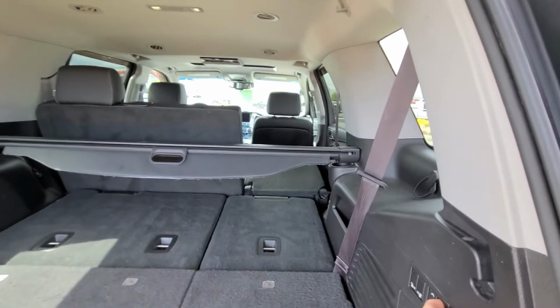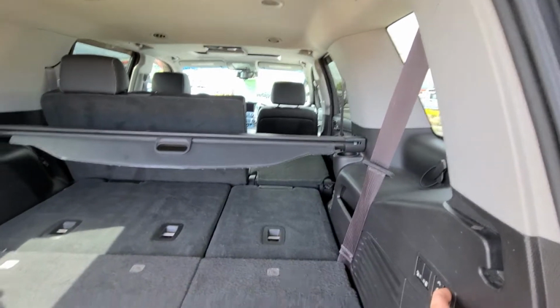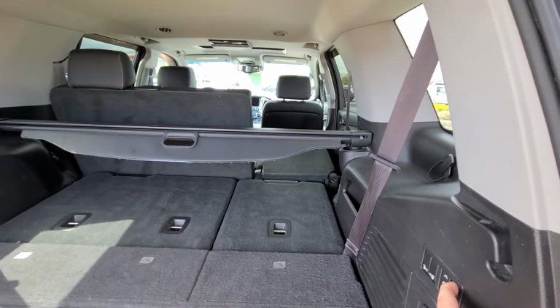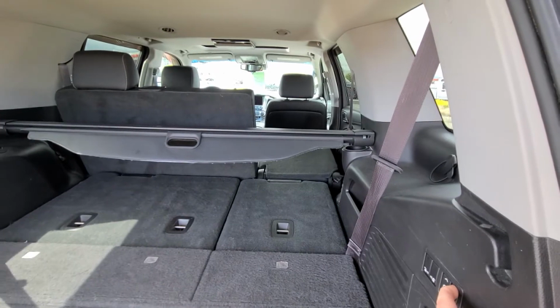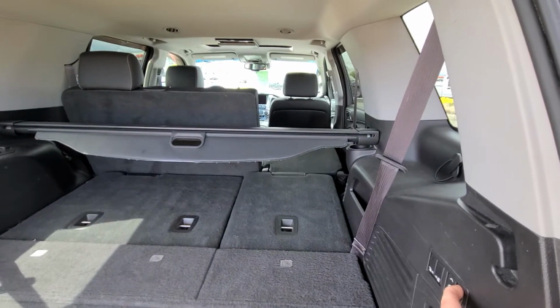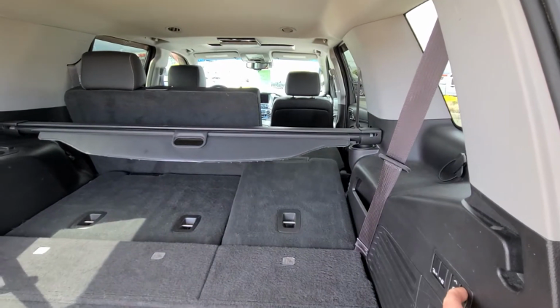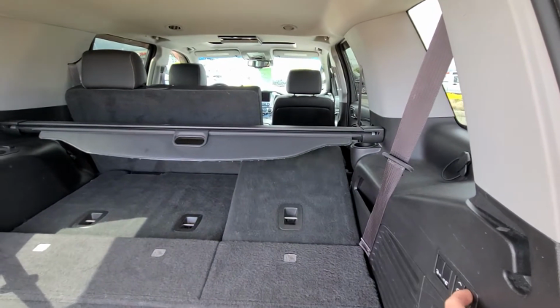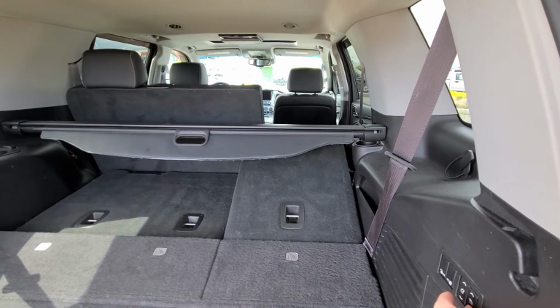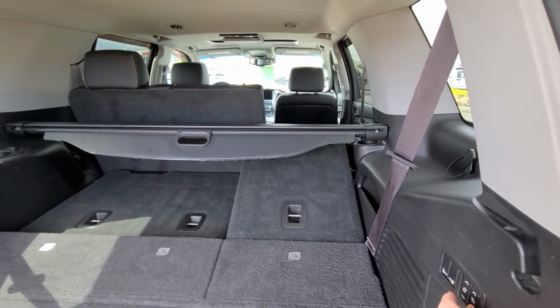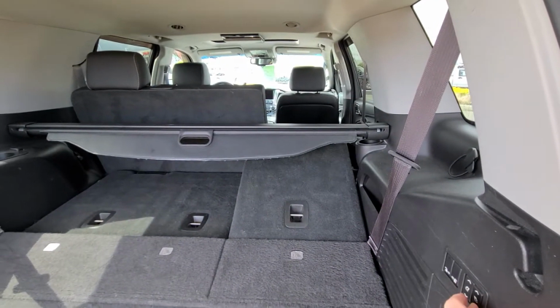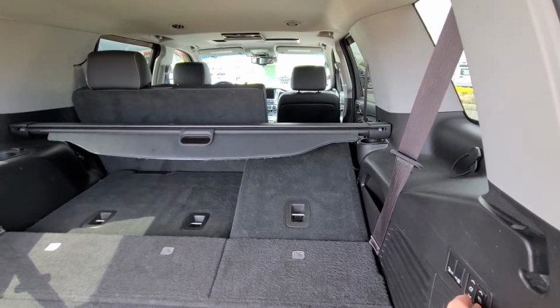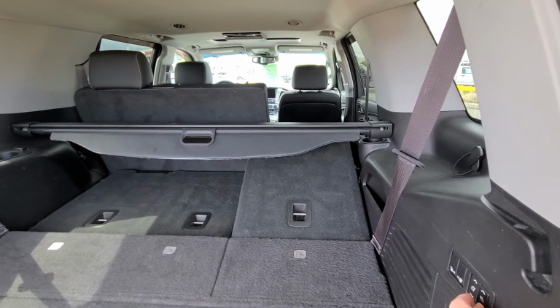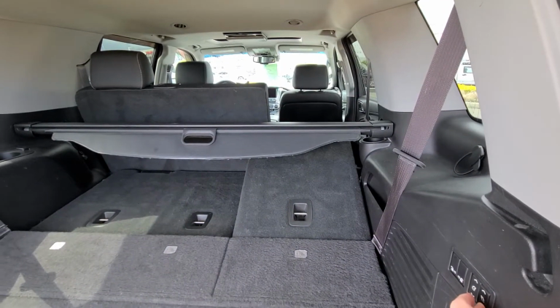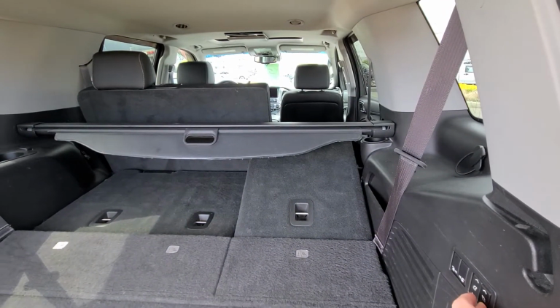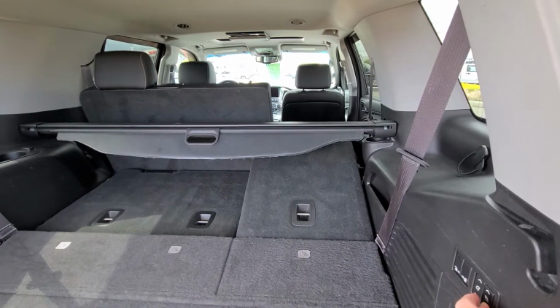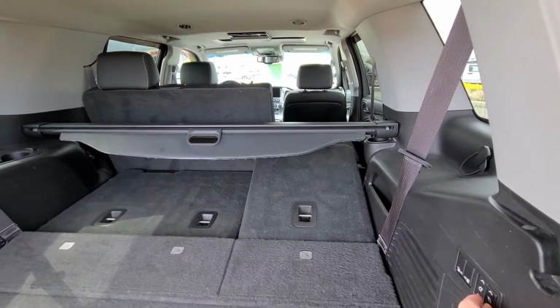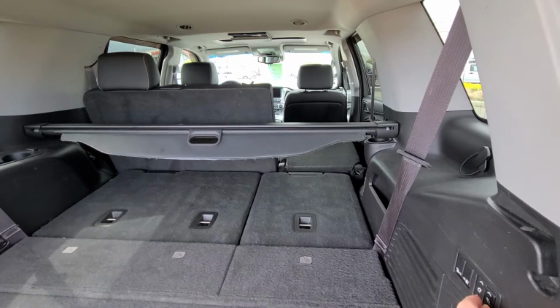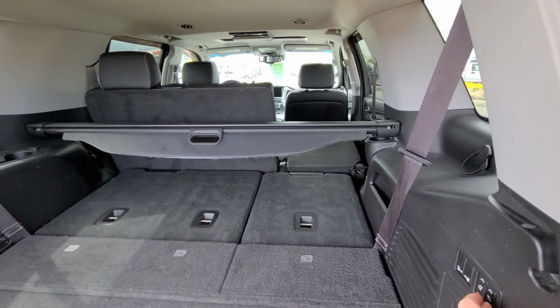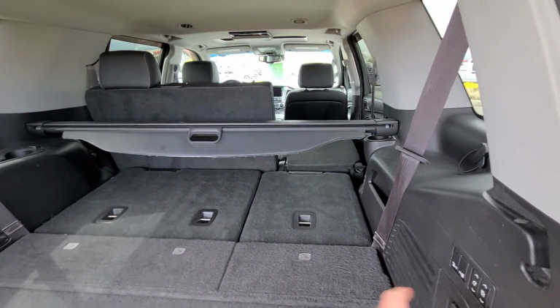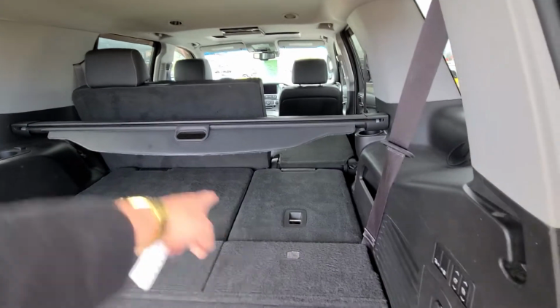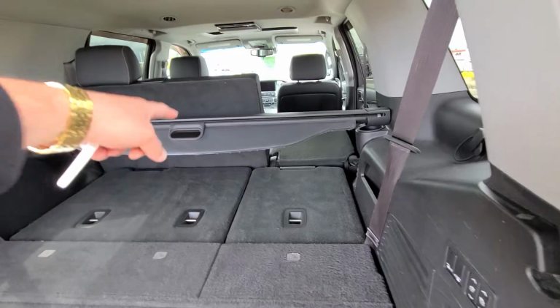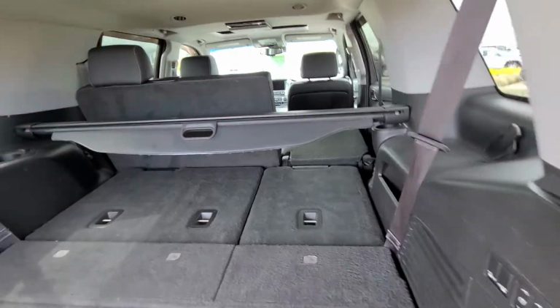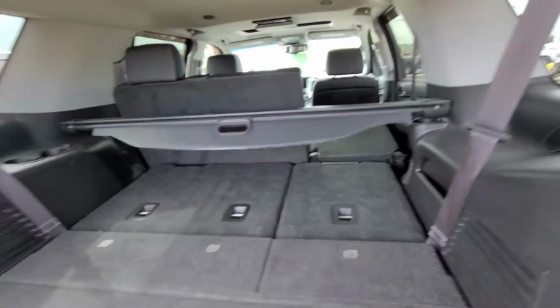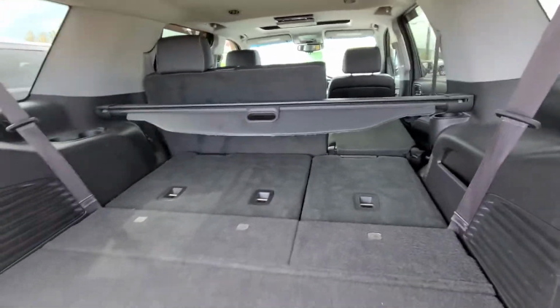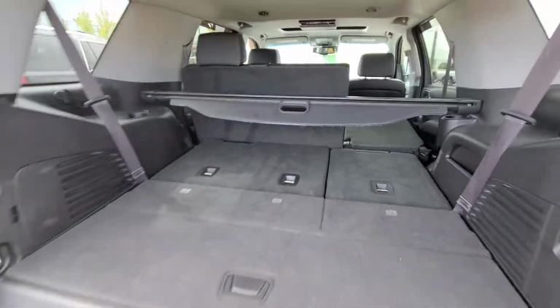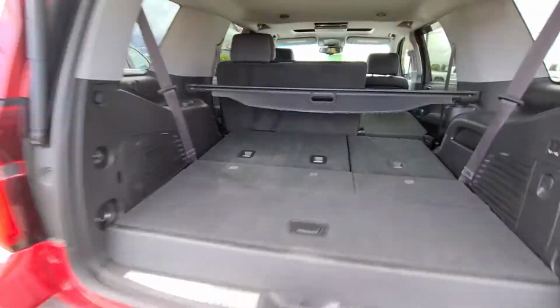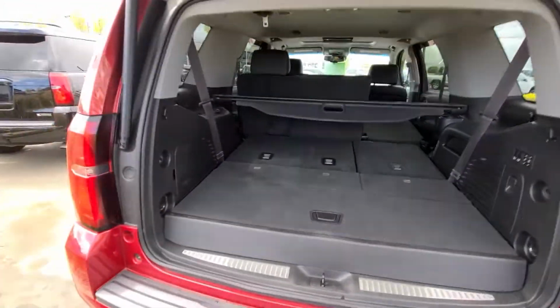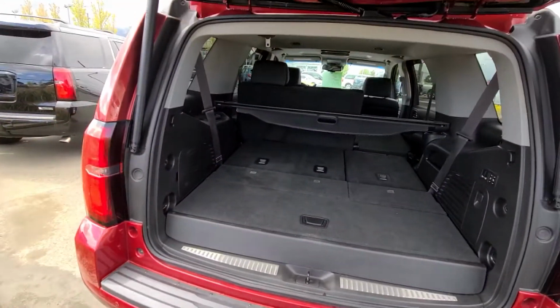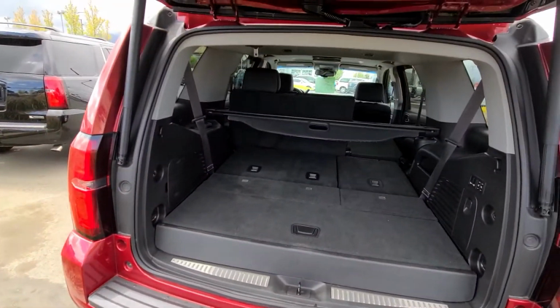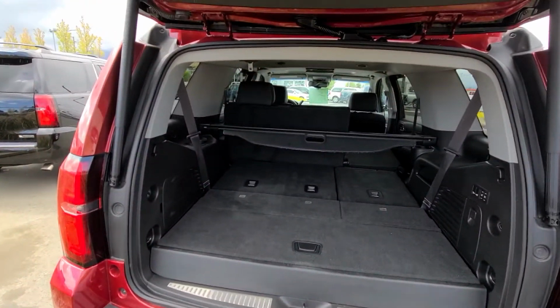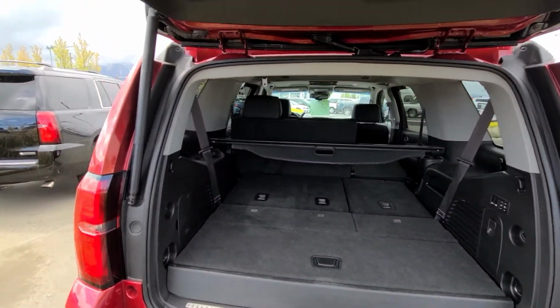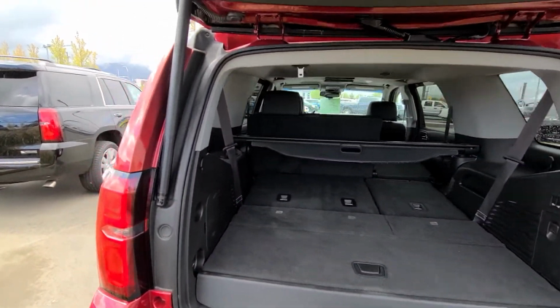You've got your power third row seating and your cargo cover as well, so you can actually hide your belongings underneath the cargo cover.